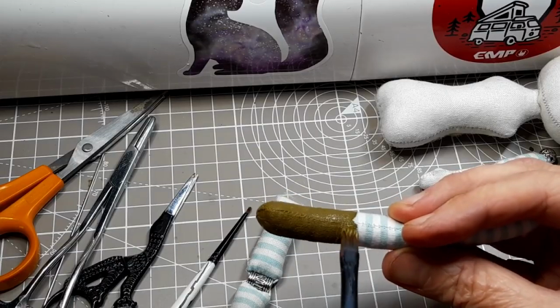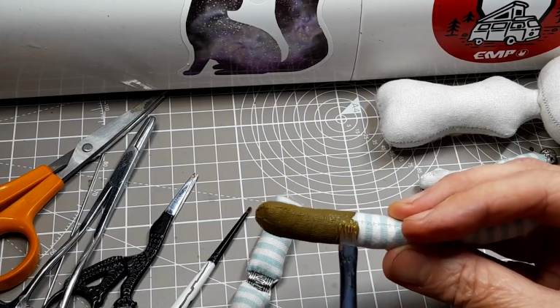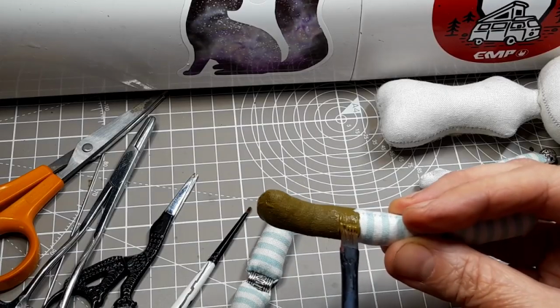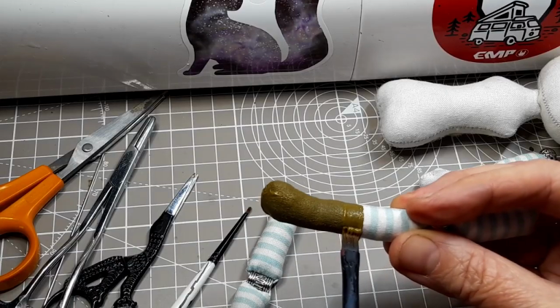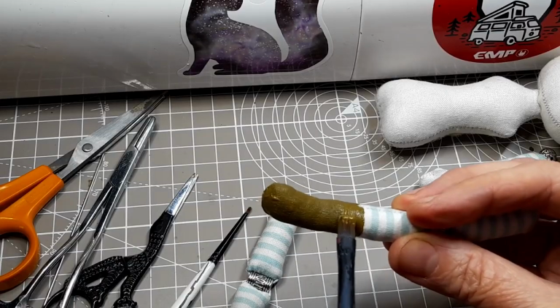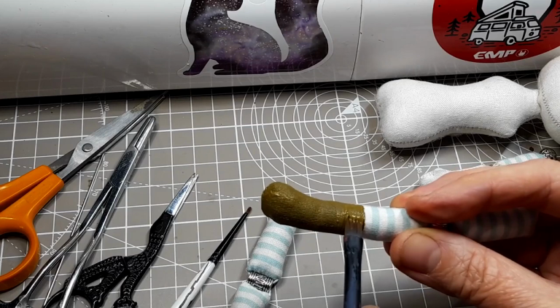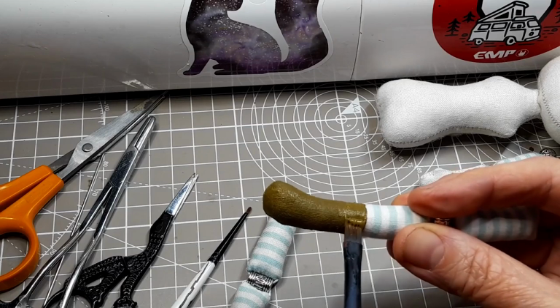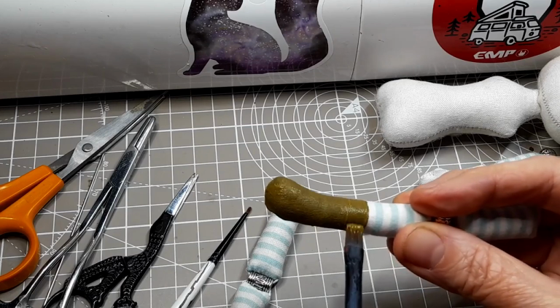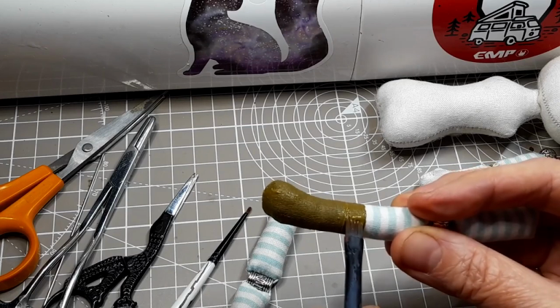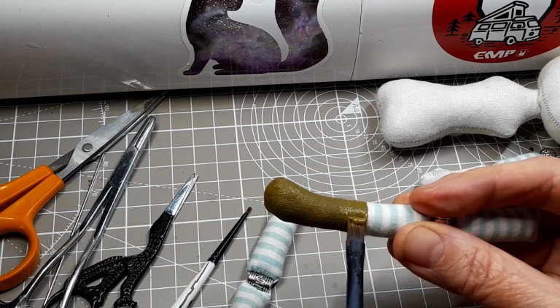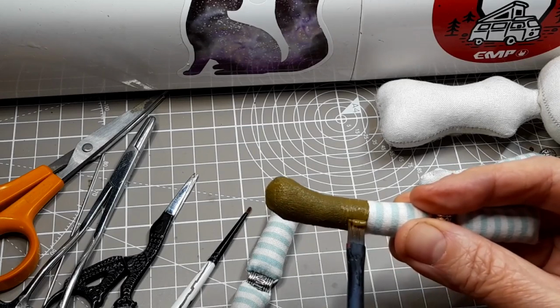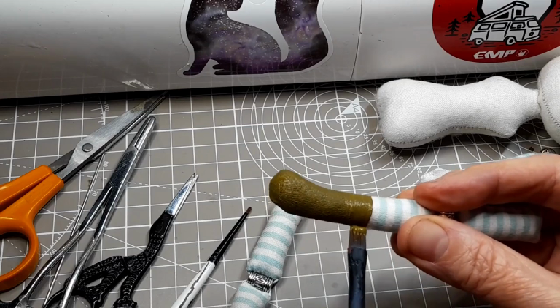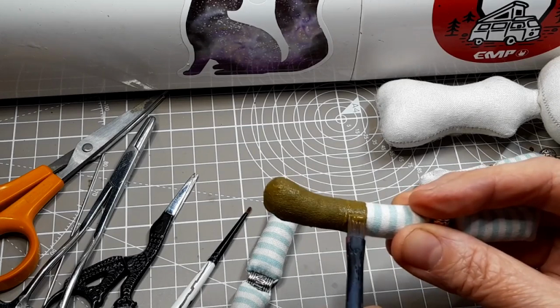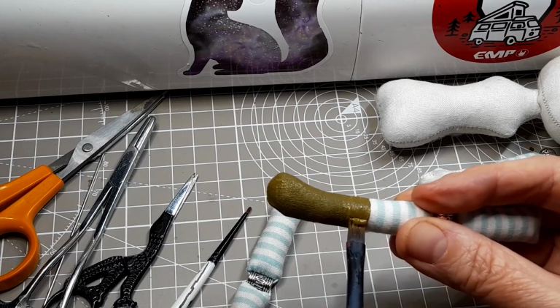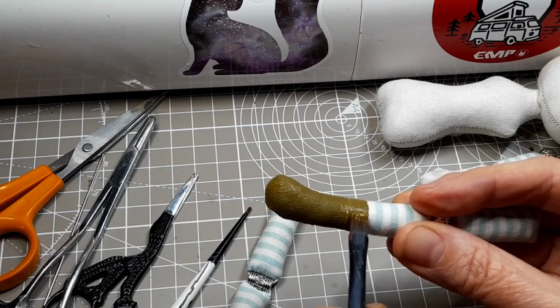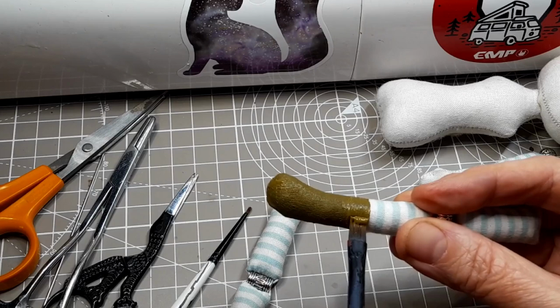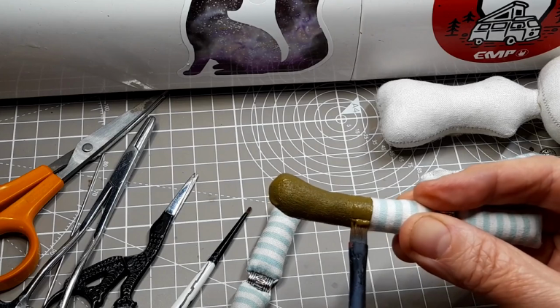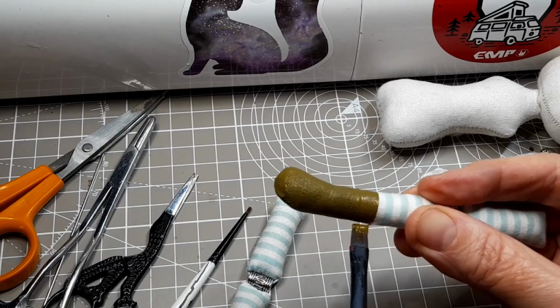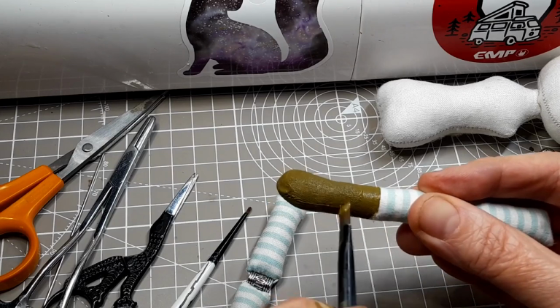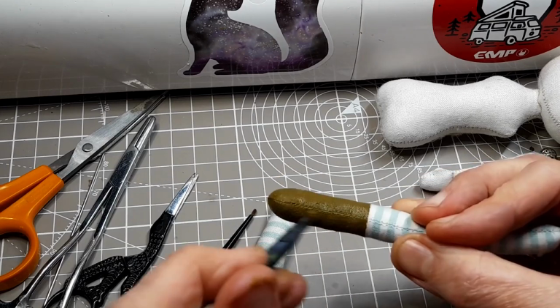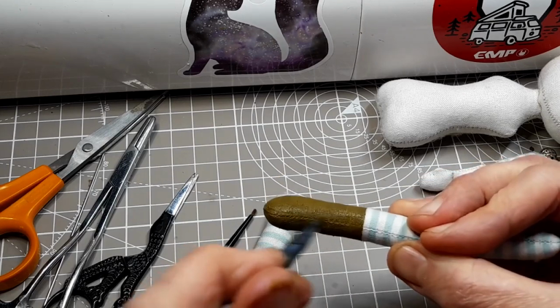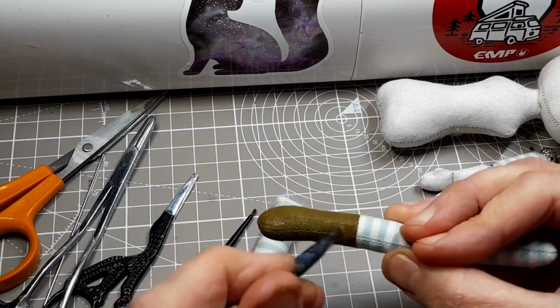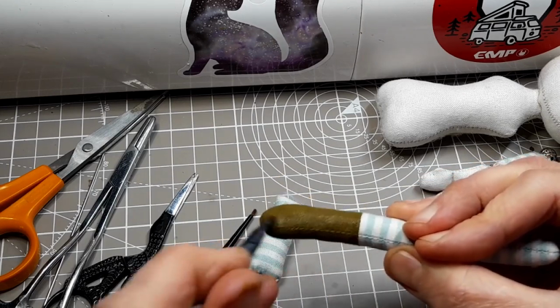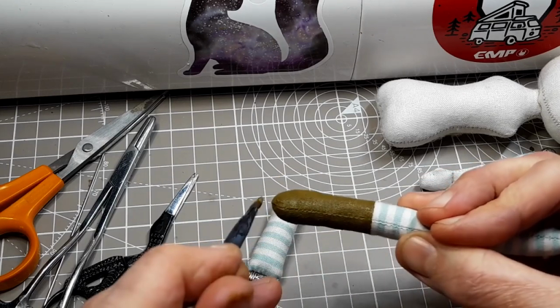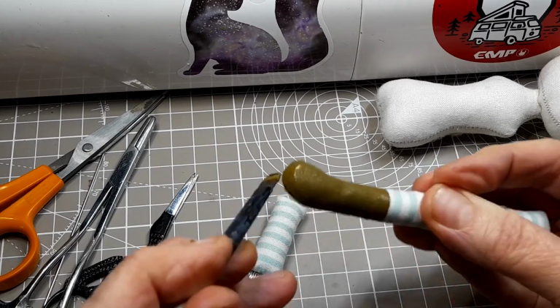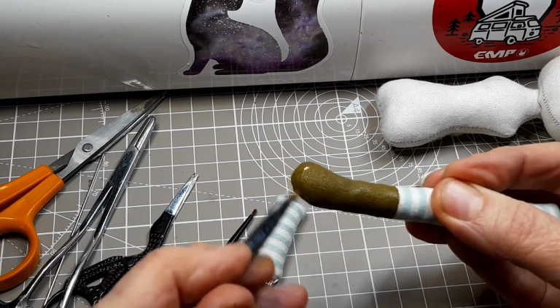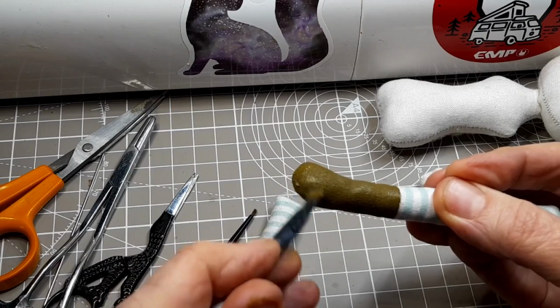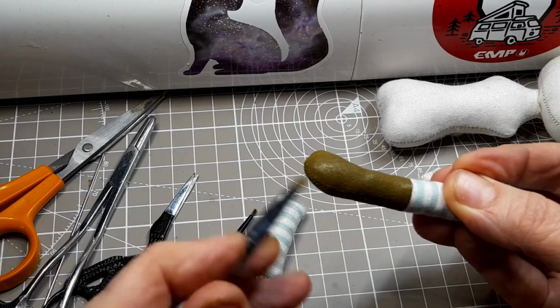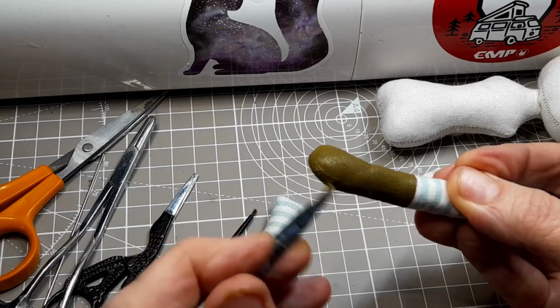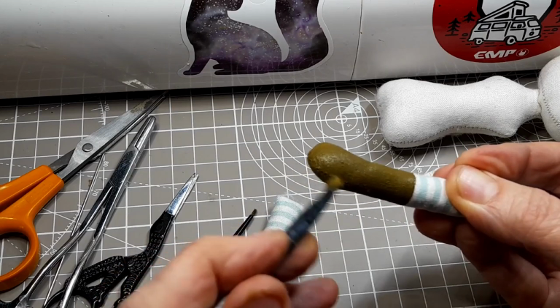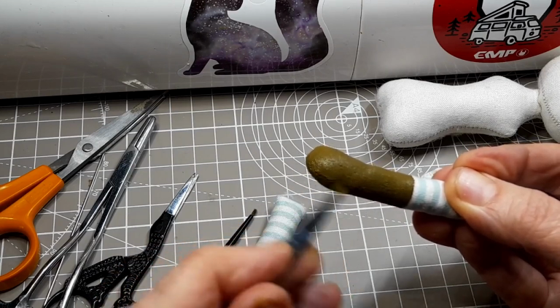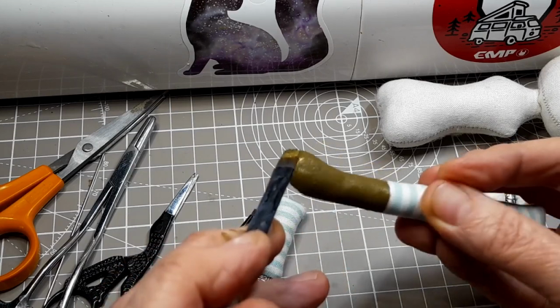I'm using acrylics to paint some chunky lace-up boots. I've mixed an earthy brown shade and added a little bit of fabric medium. I'll fix this with a hairdryer to make sure that it lasts well.